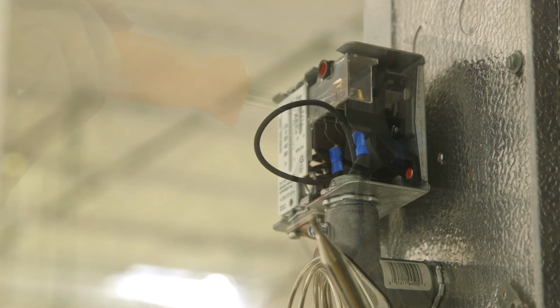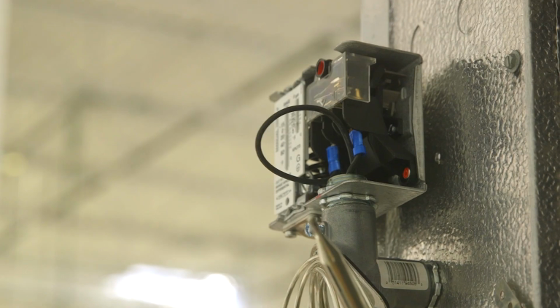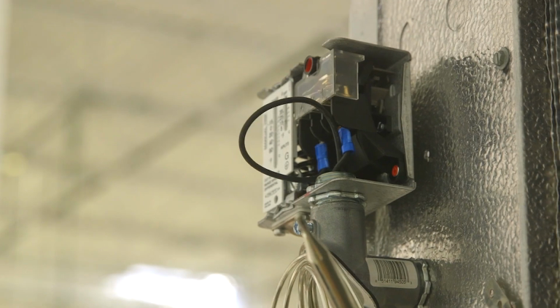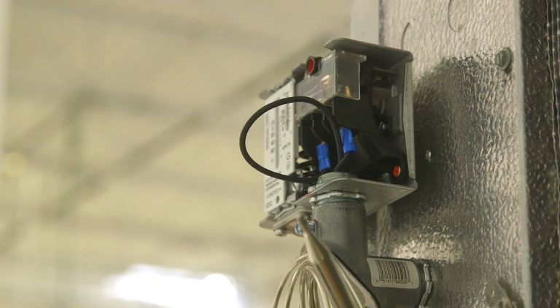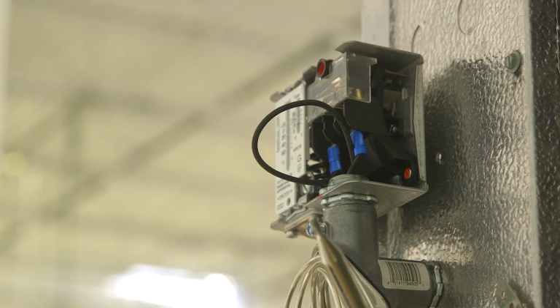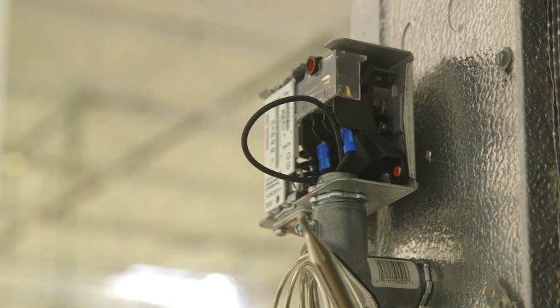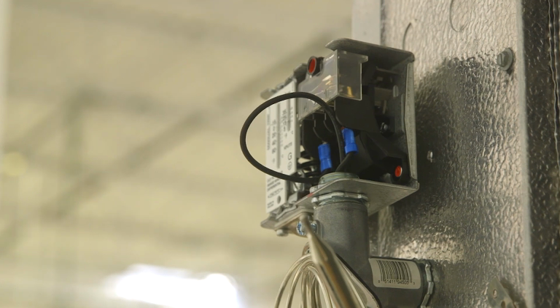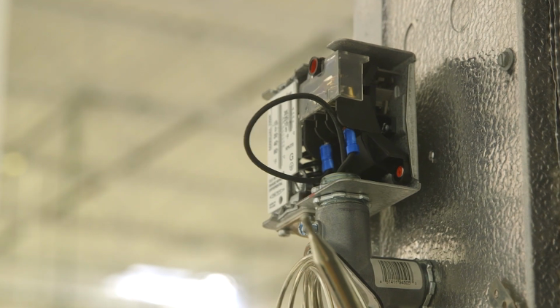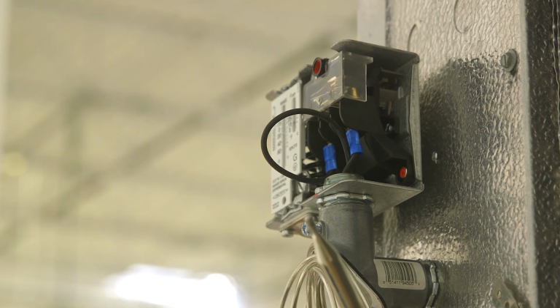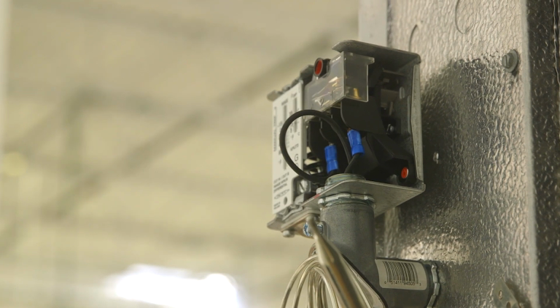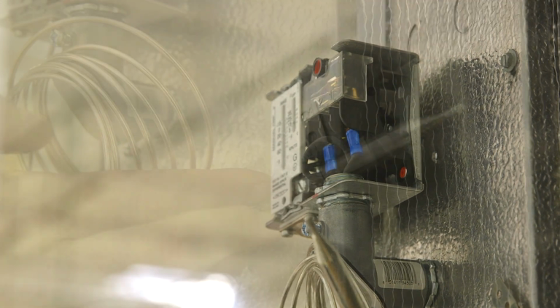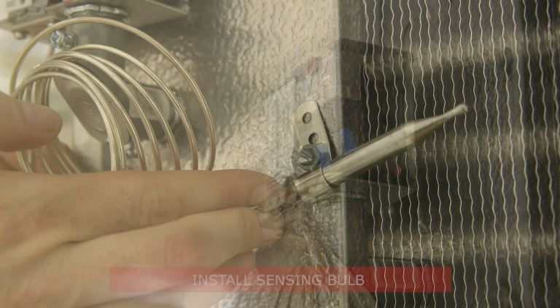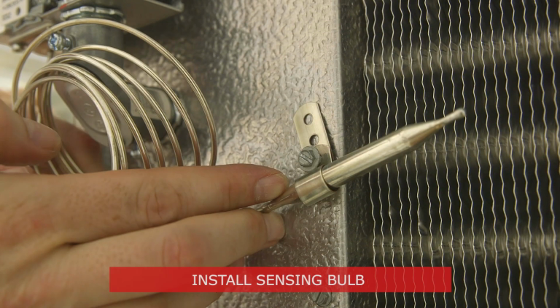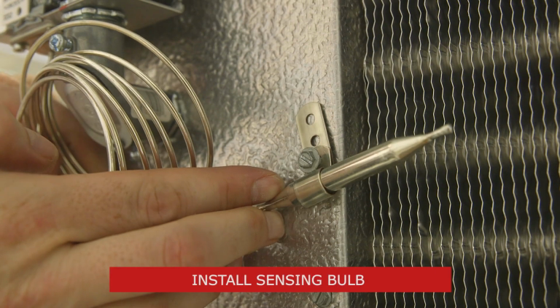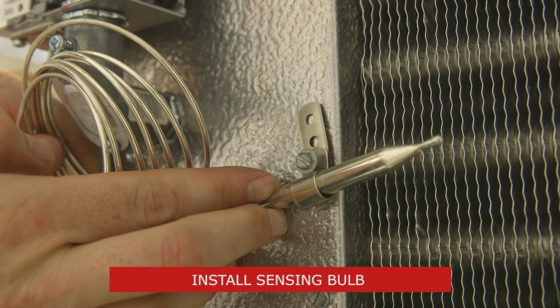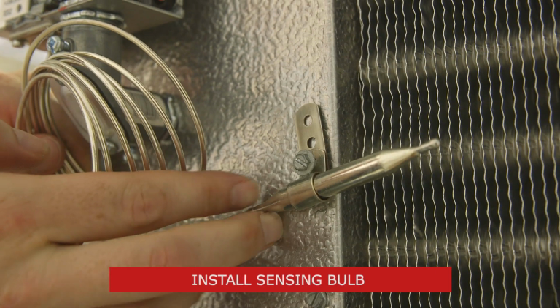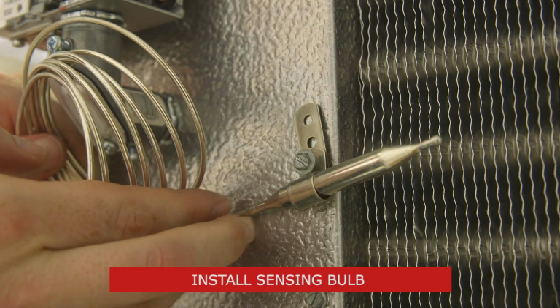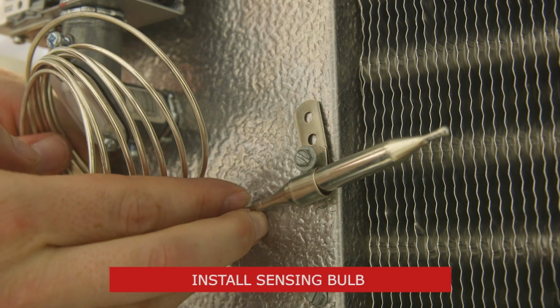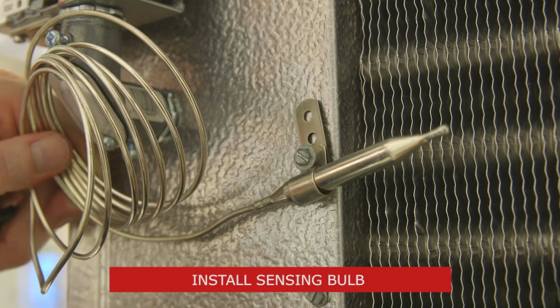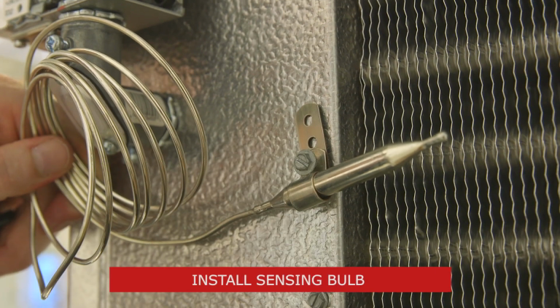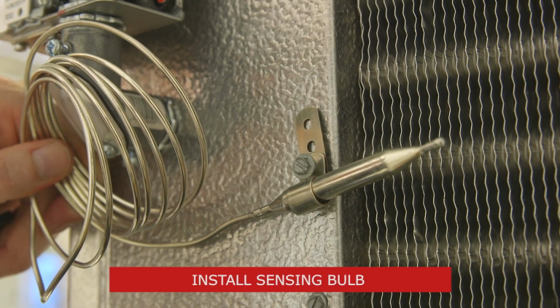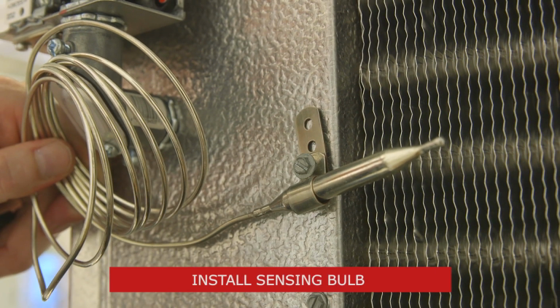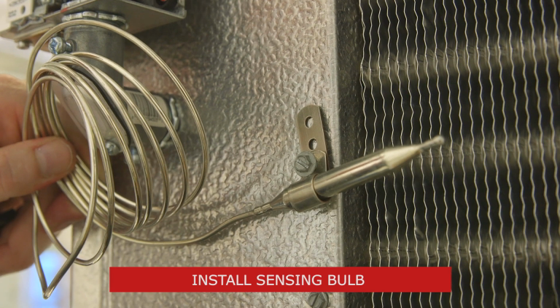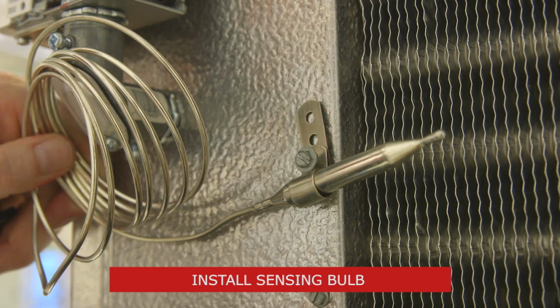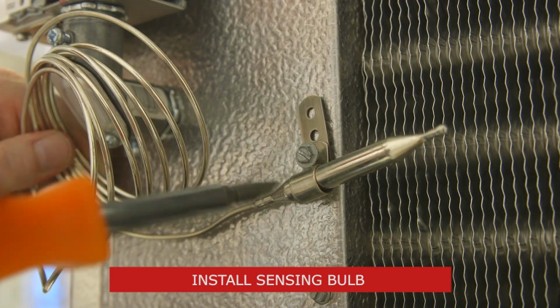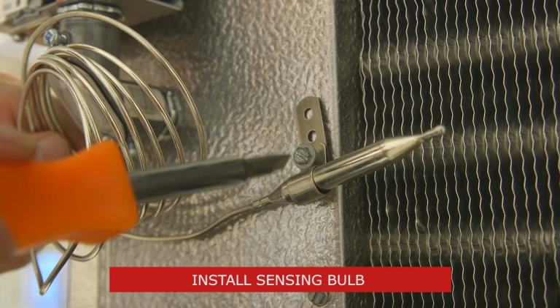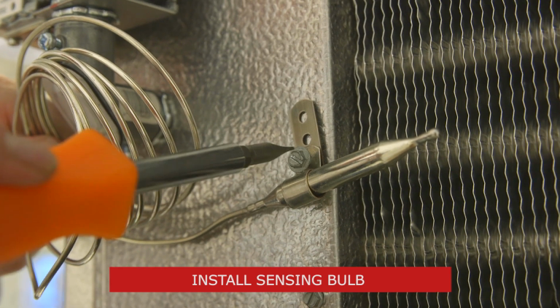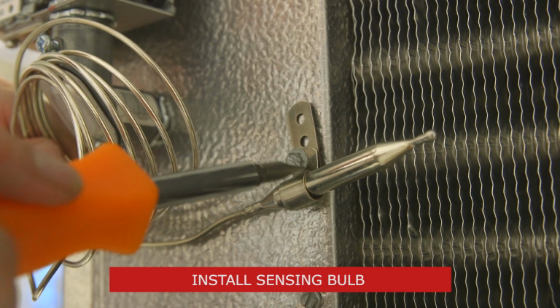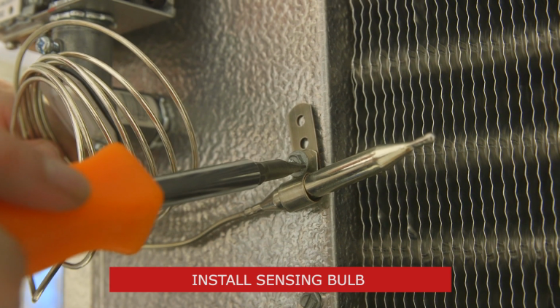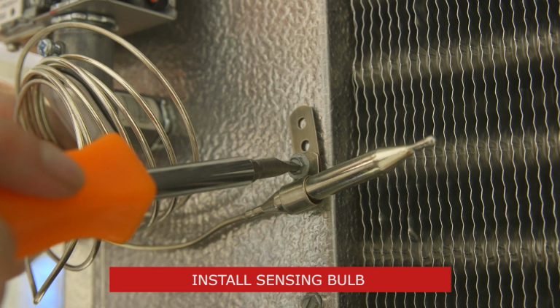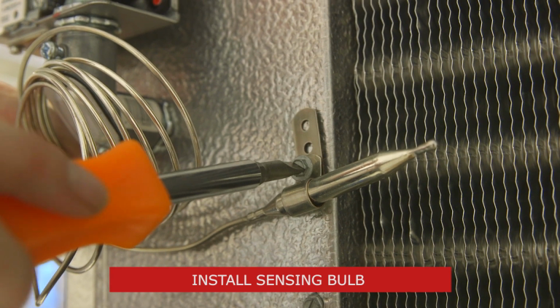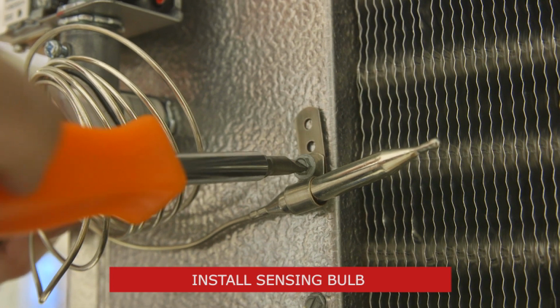Pull any excess wiring into the overall unit. The next step is to install the sensing bulb, making sure that we follow the system manufacturer's recommendations regarding sensing bulb position.